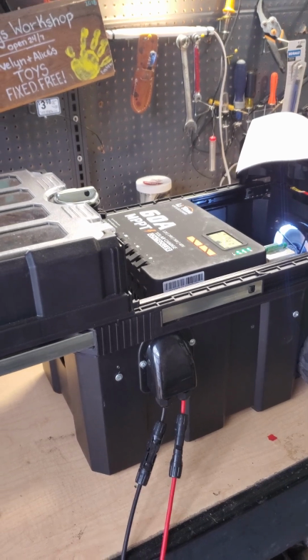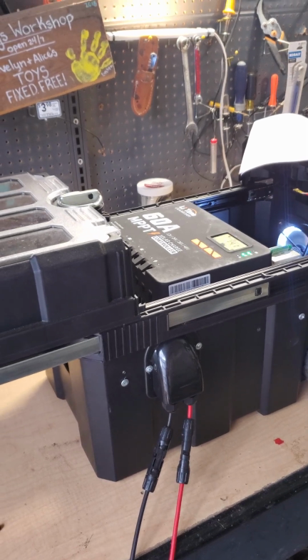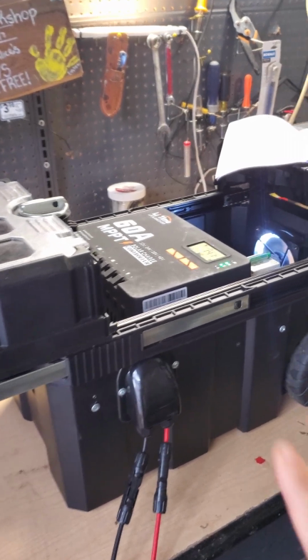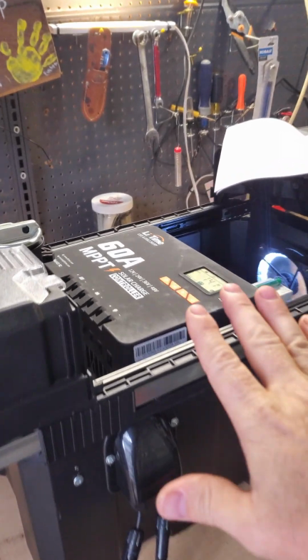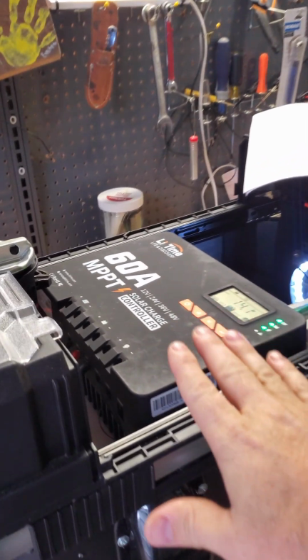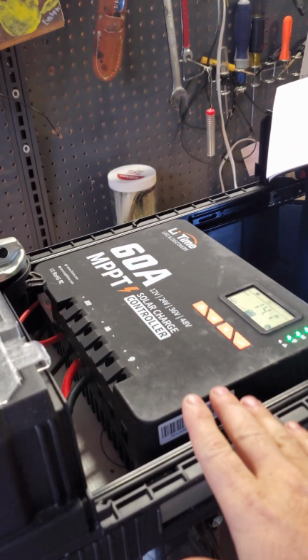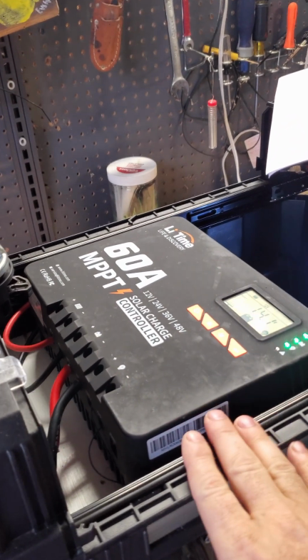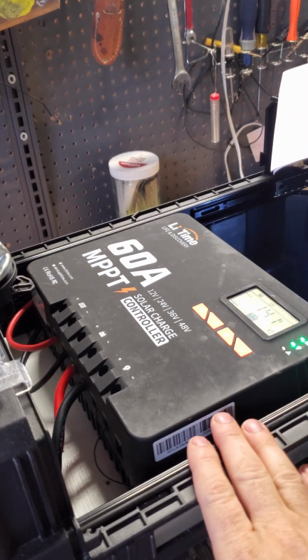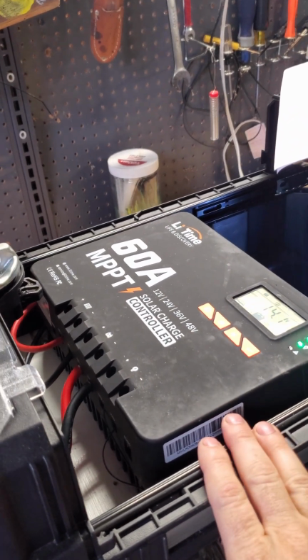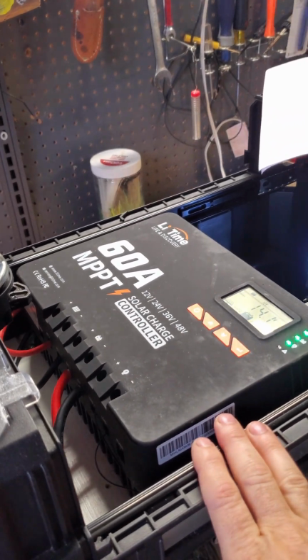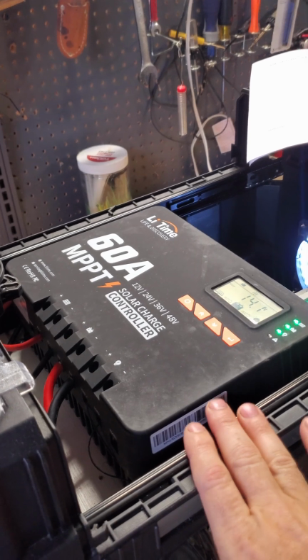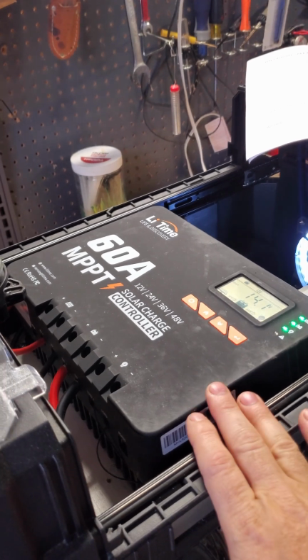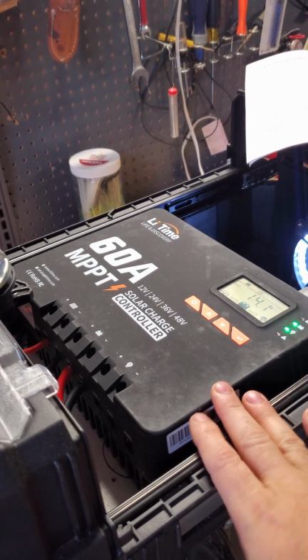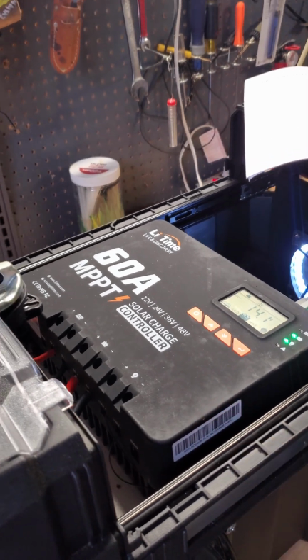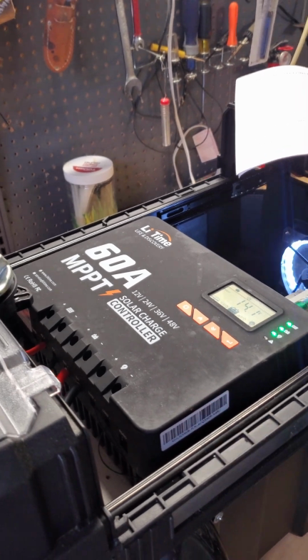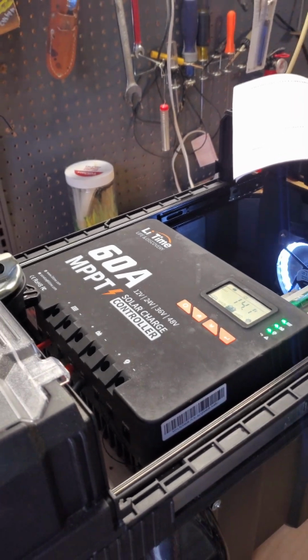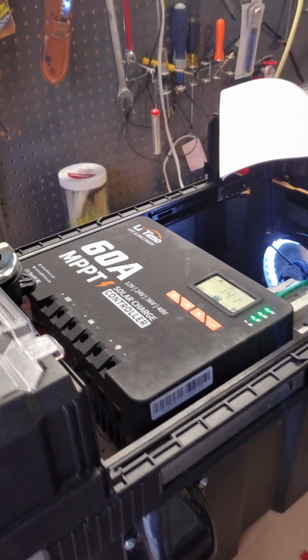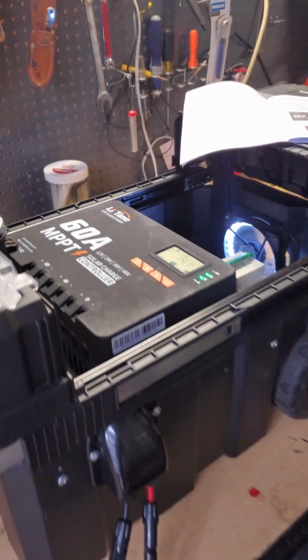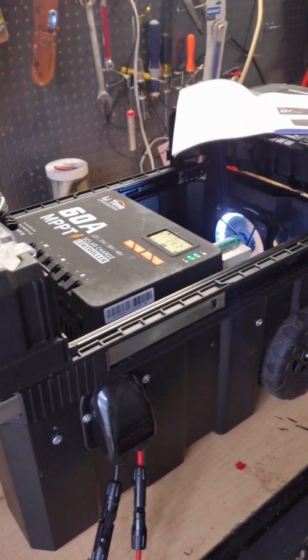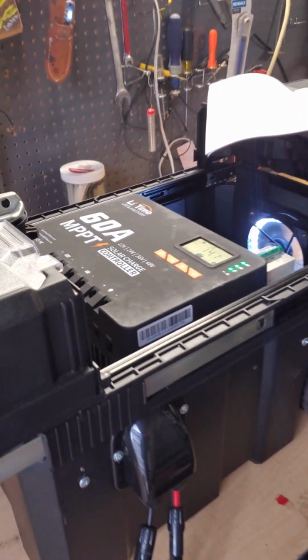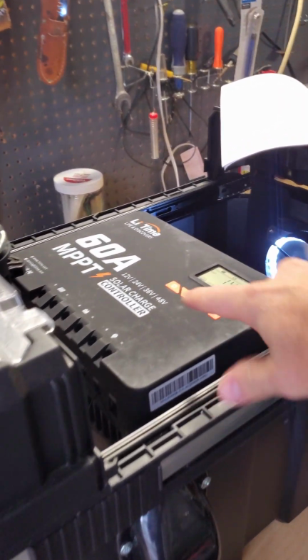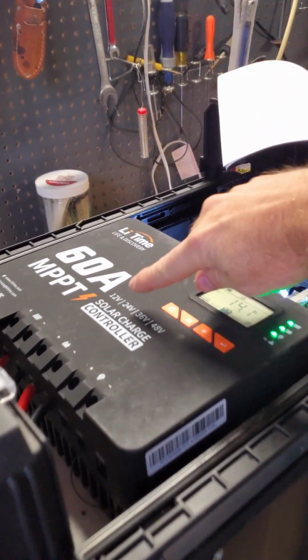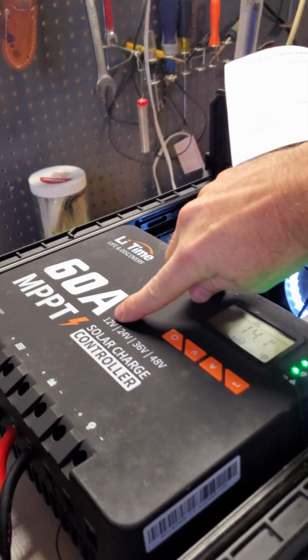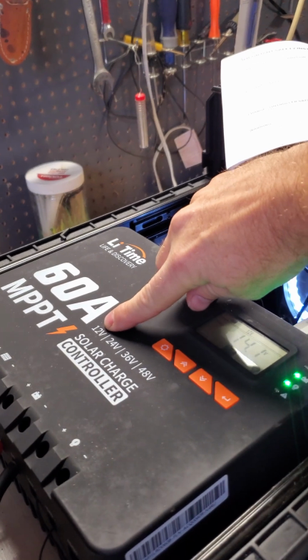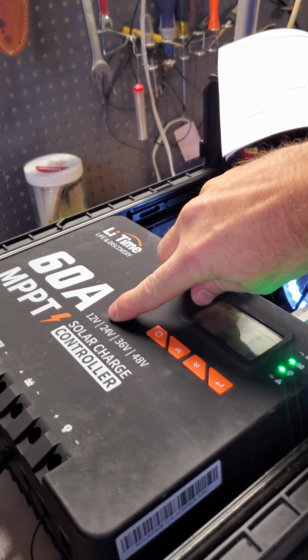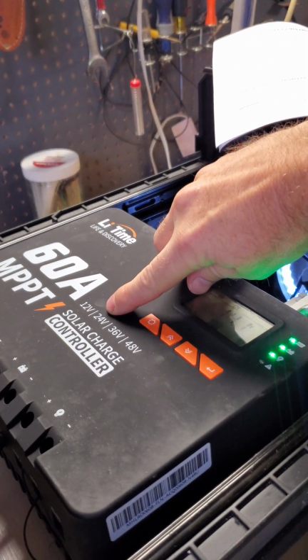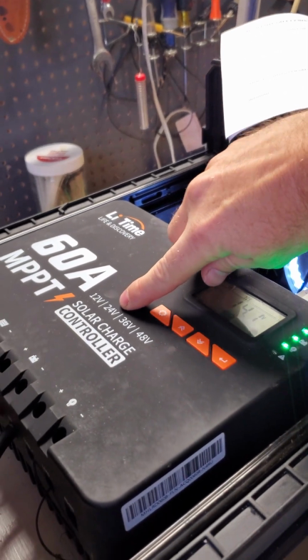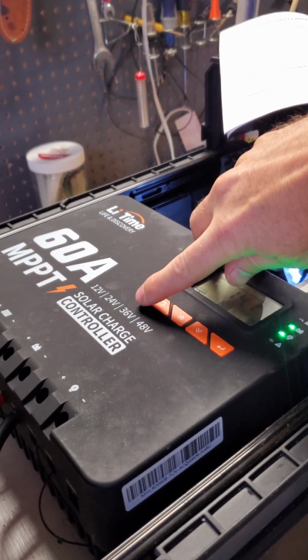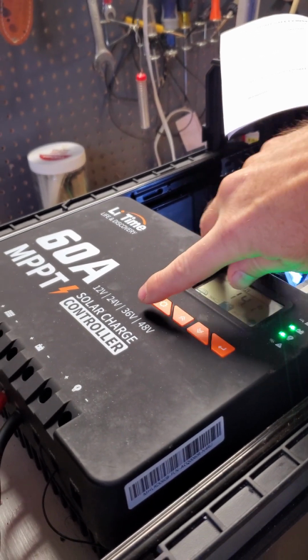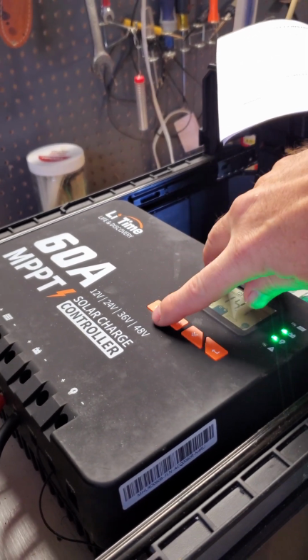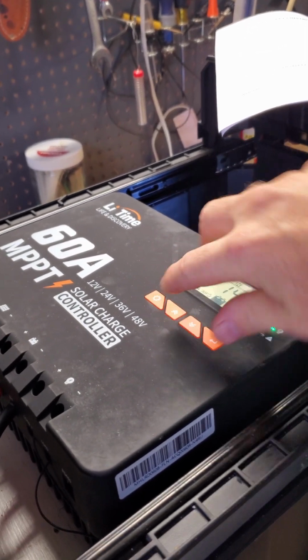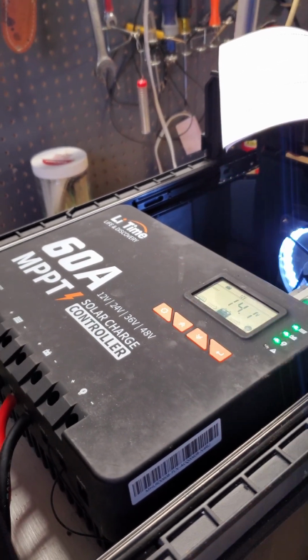This is a Li-Time 60 amp MPPT charge controller with Bluetooth connection. It does 12 volts, 24 volts, 36 or 48 volts.